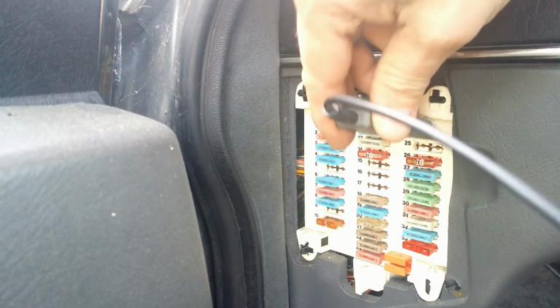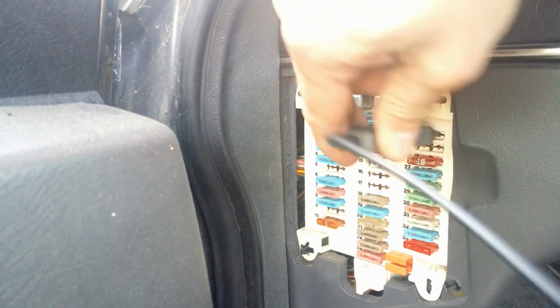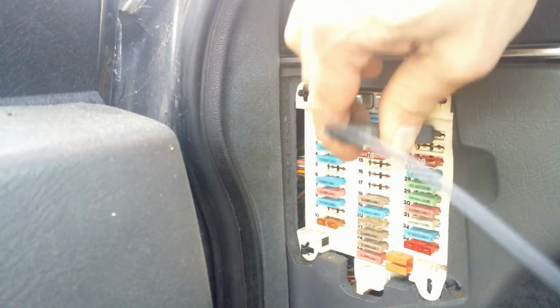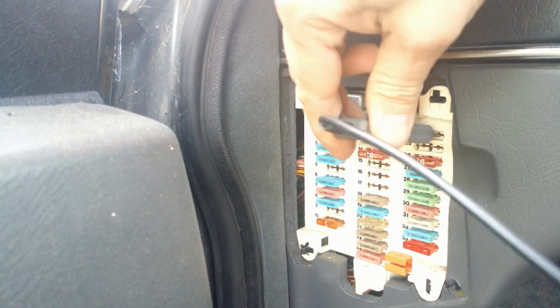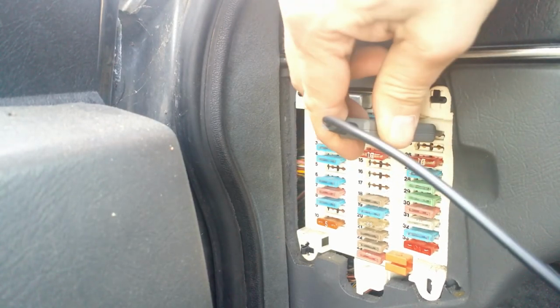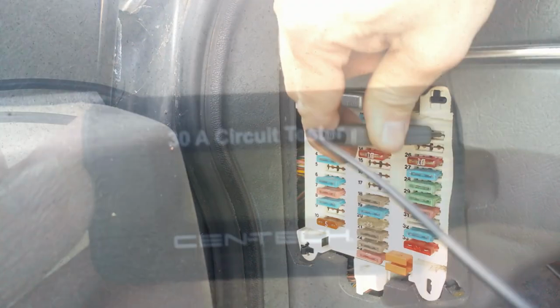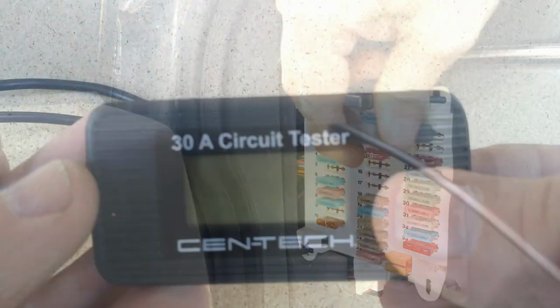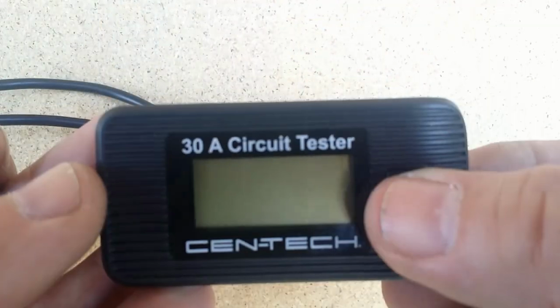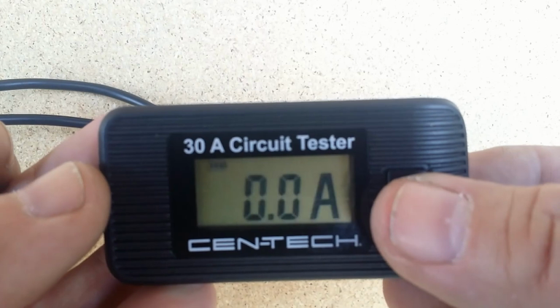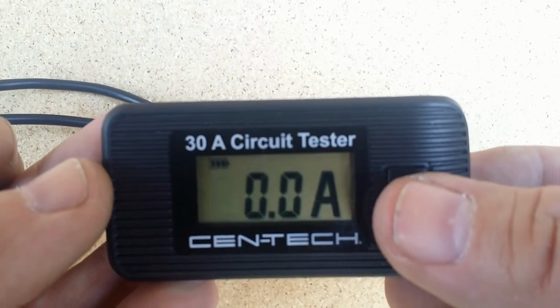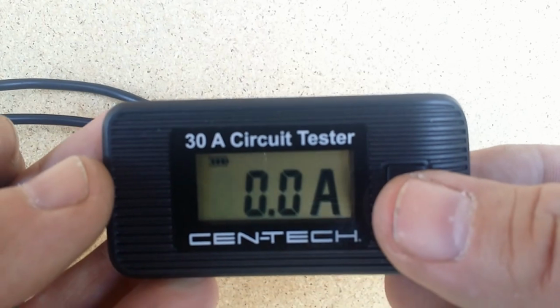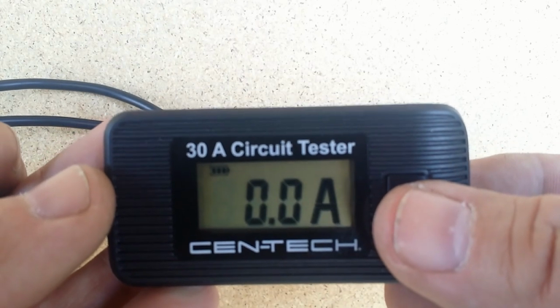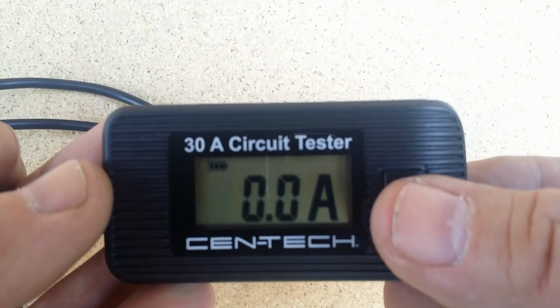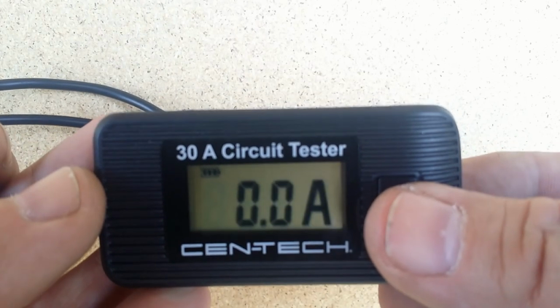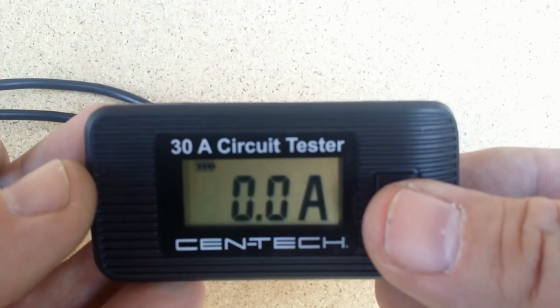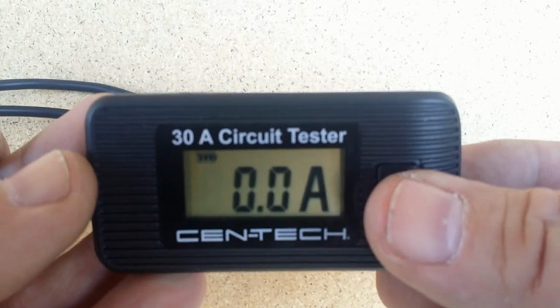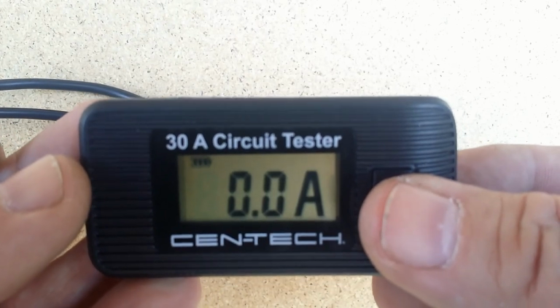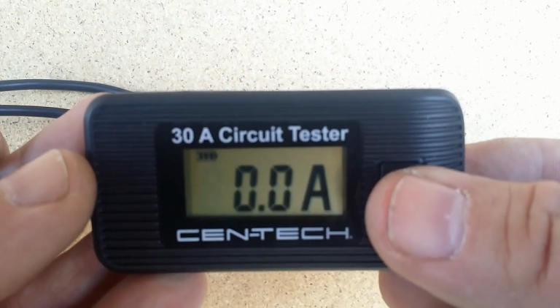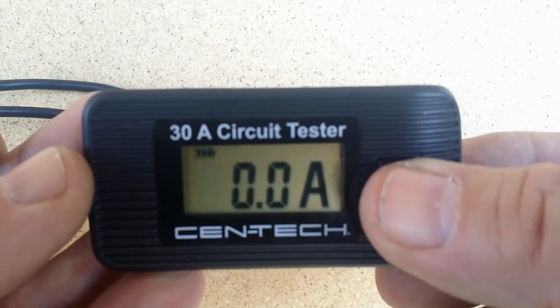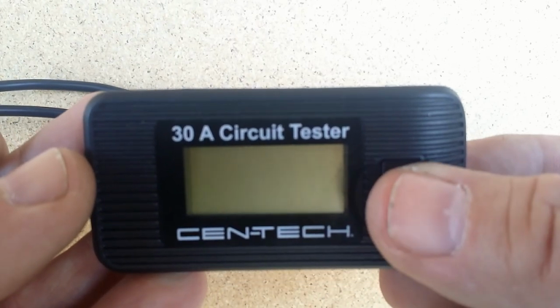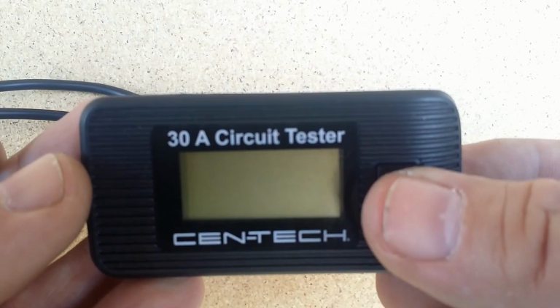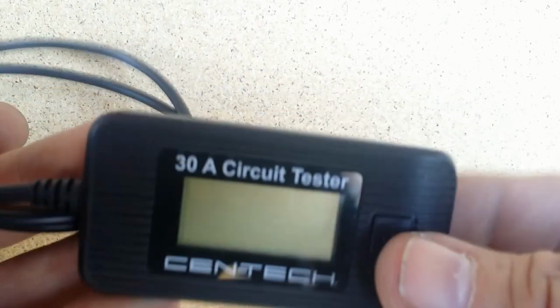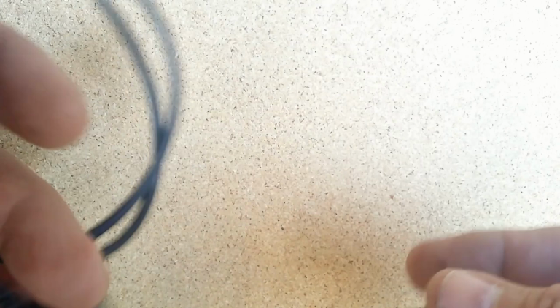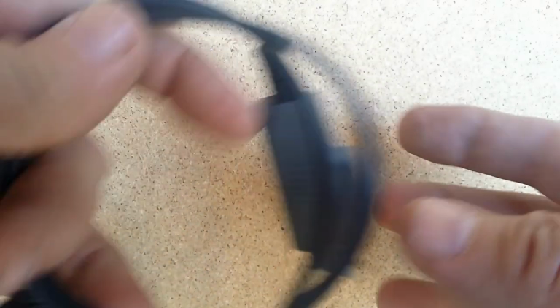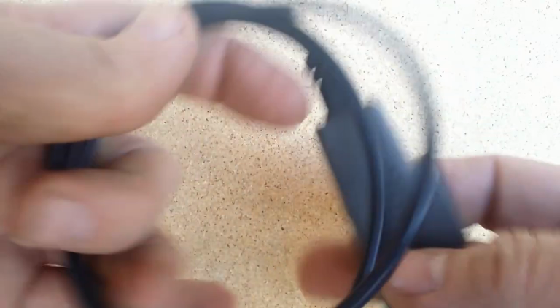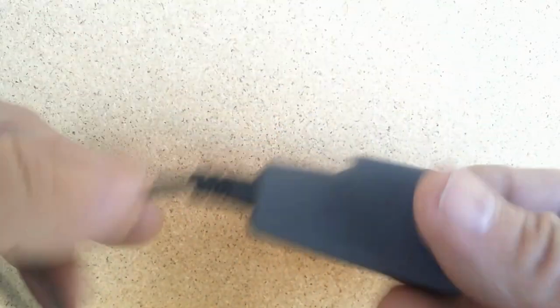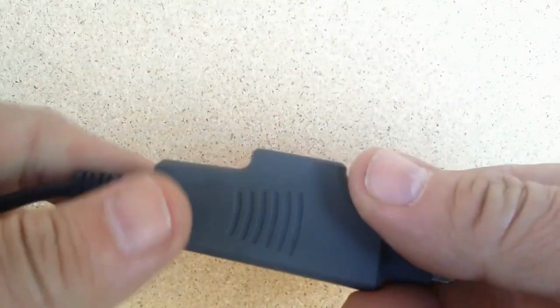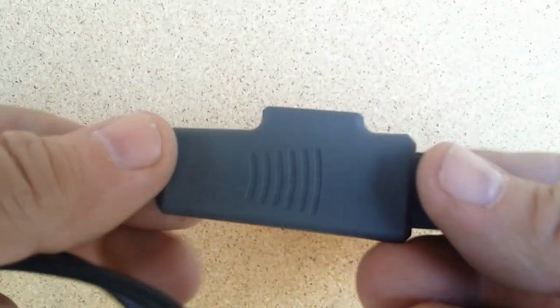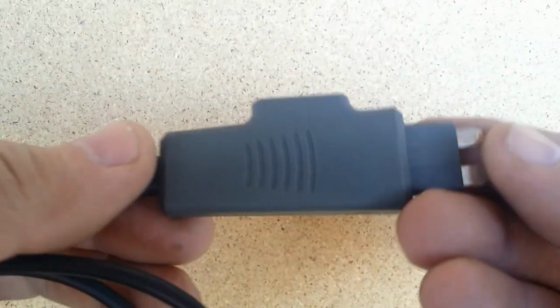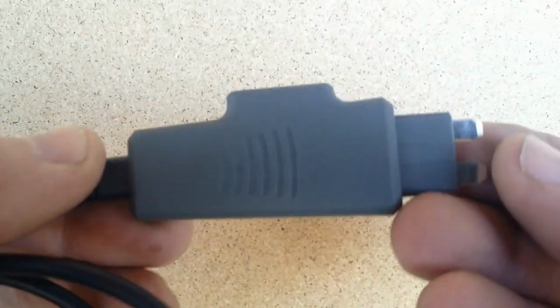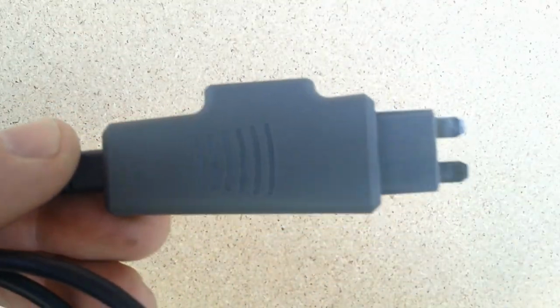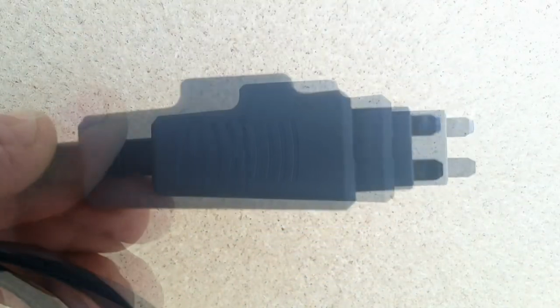The tester has two parts: an ammeter with a digital display and a probe.